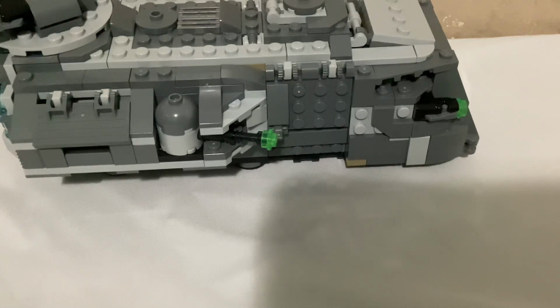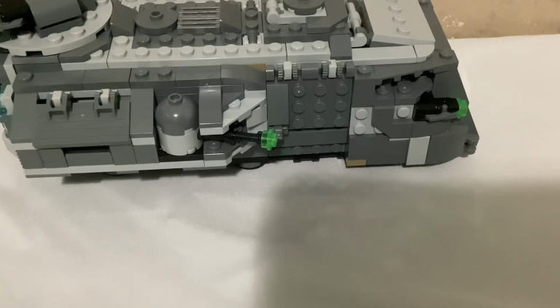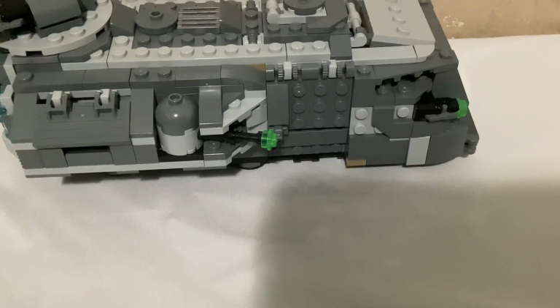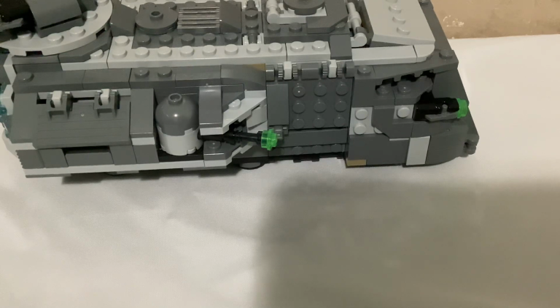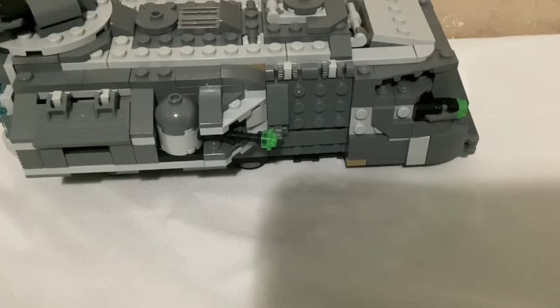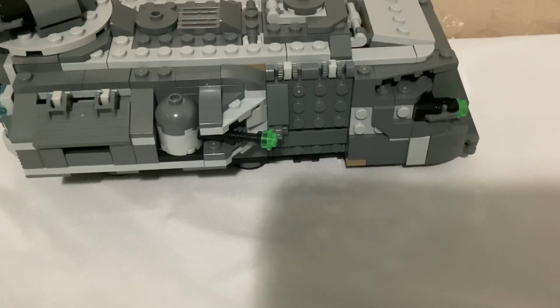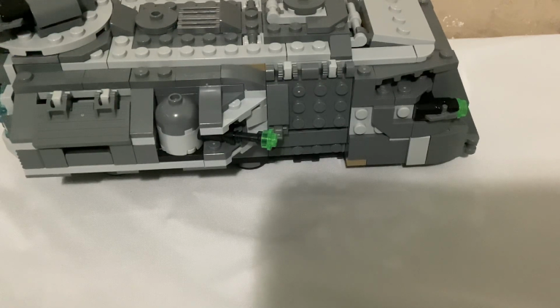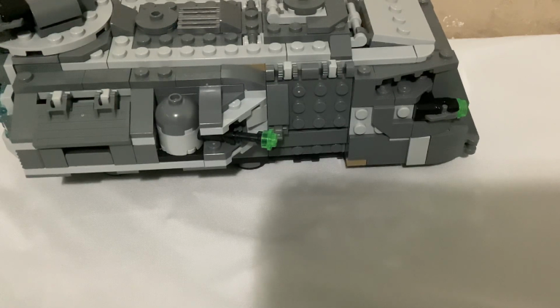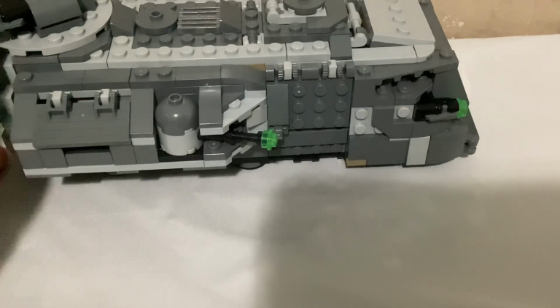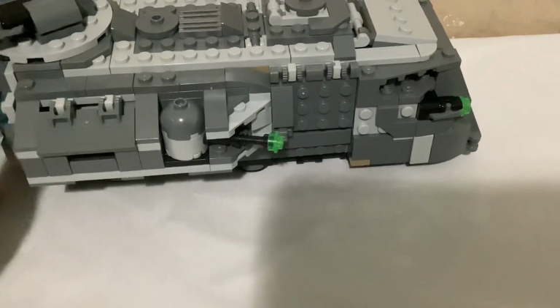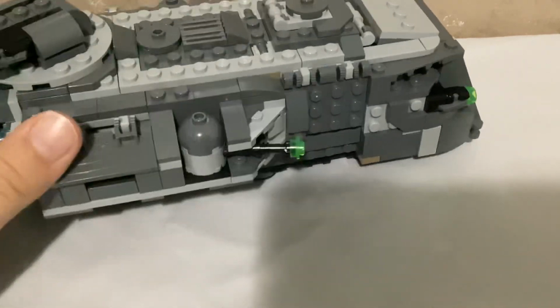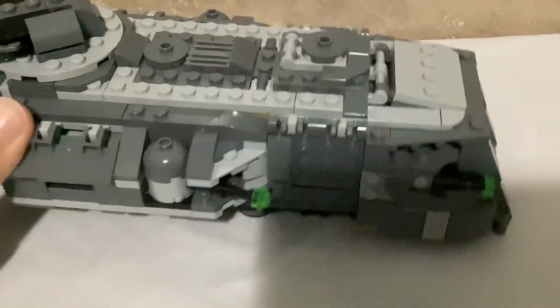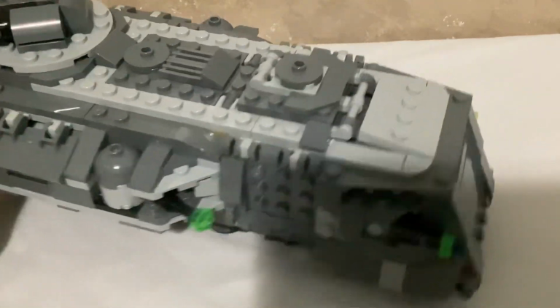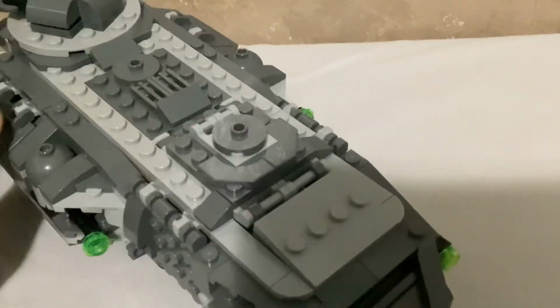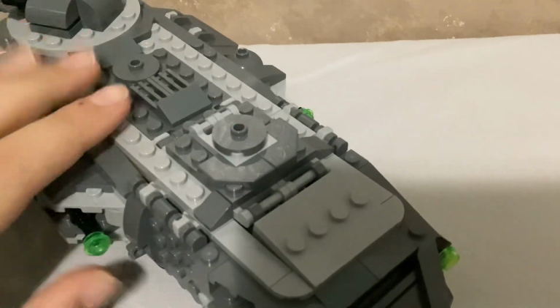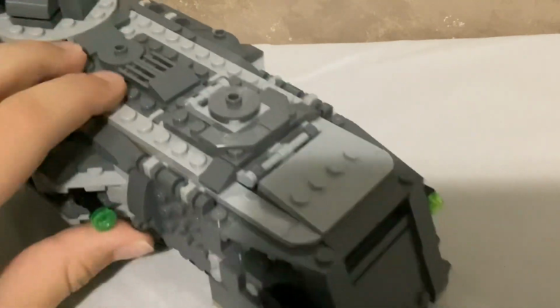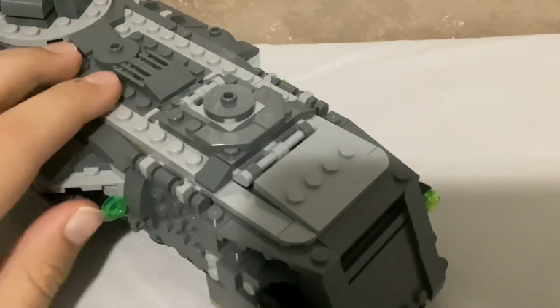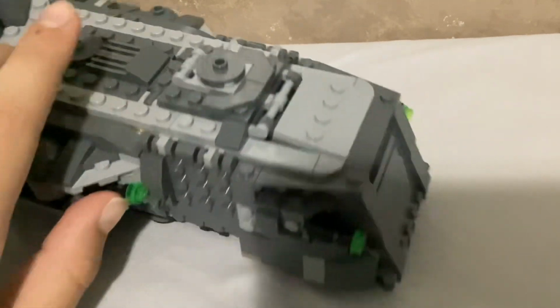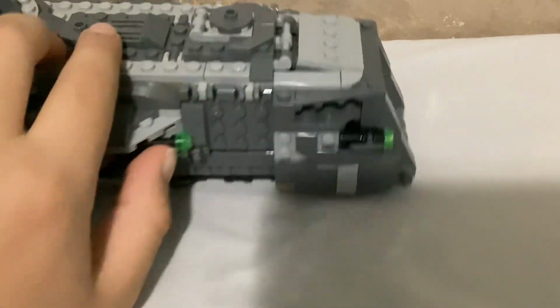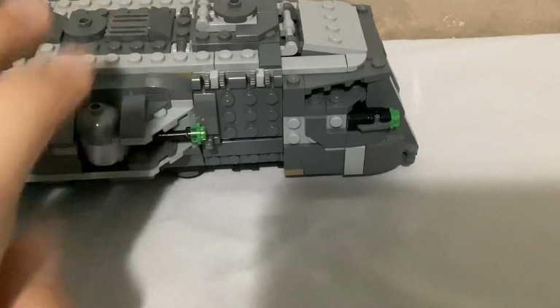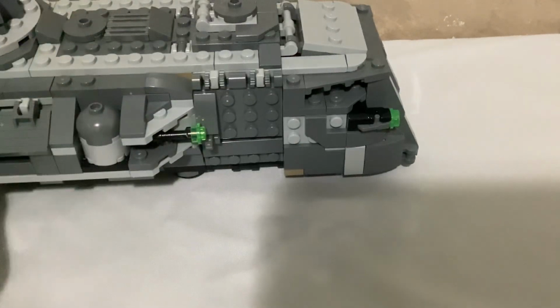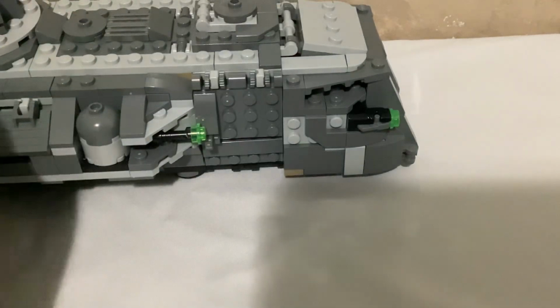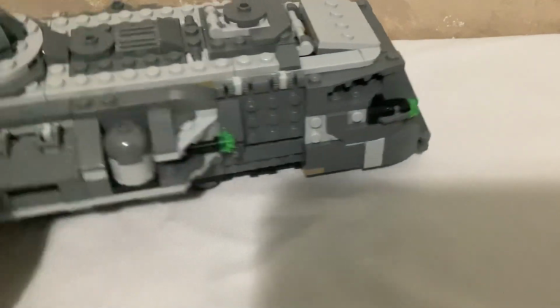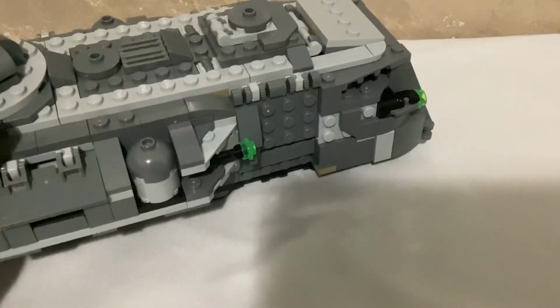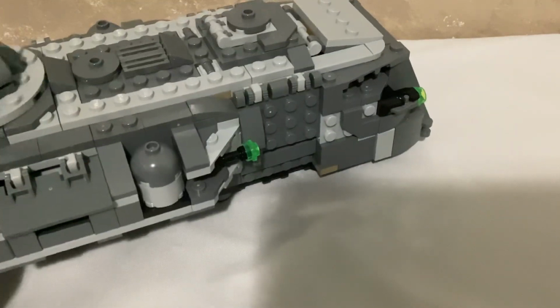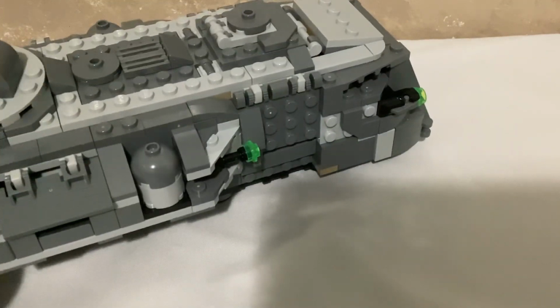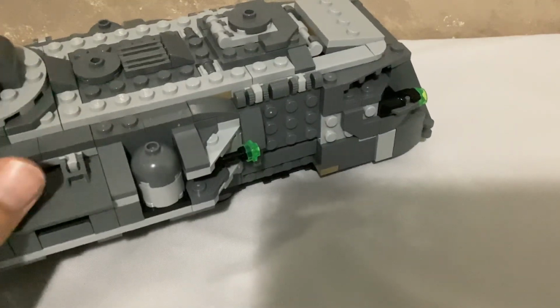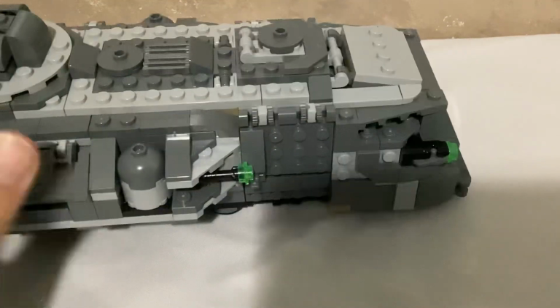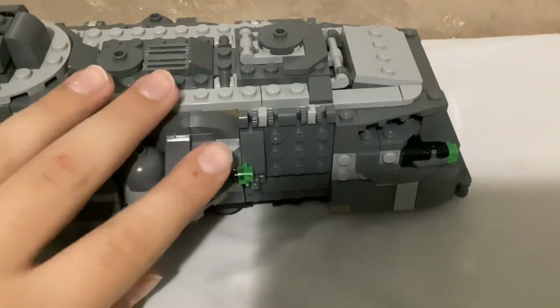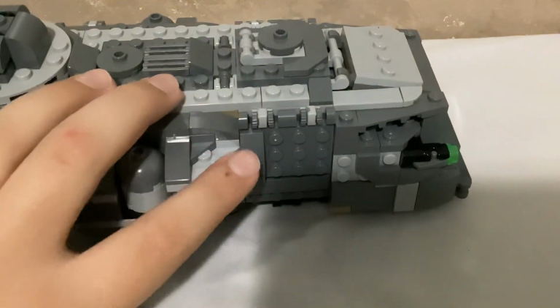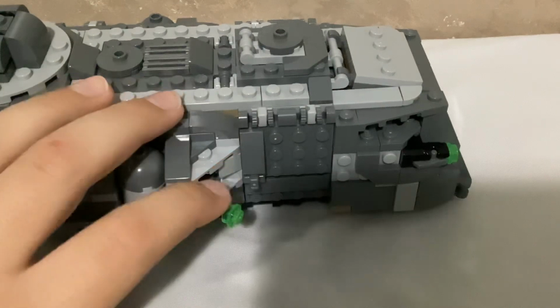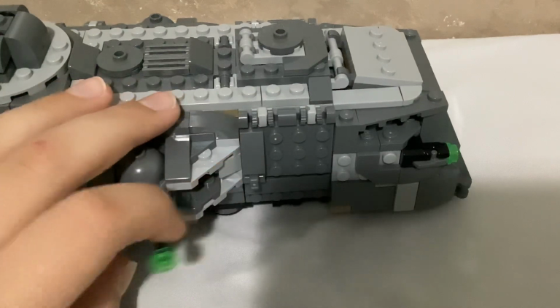Hey guys, welcome back to another video. Please like and subscribe for more content like this. Today I'm going to be reviewing this — what I call an armored transport for the Imperials. Honestly, it's a 6.5 out of 10.